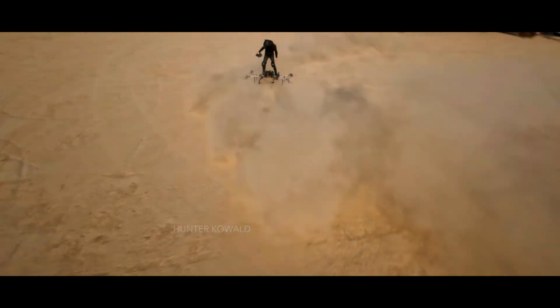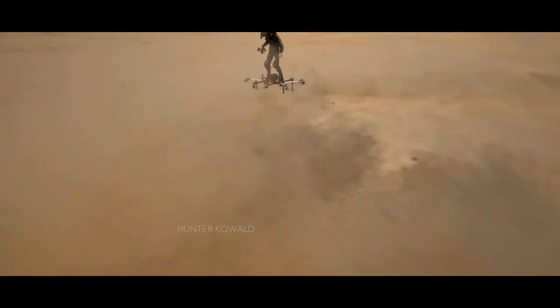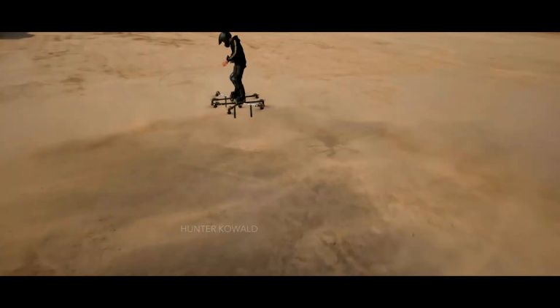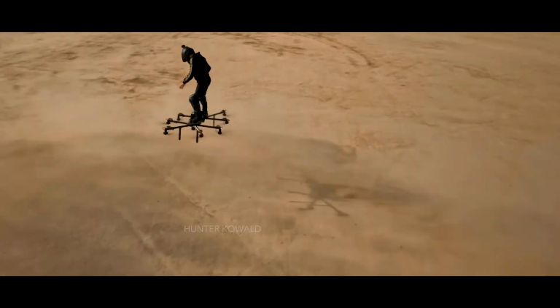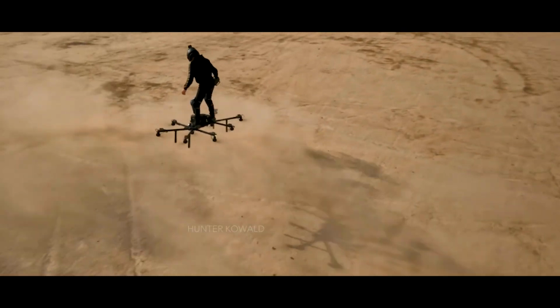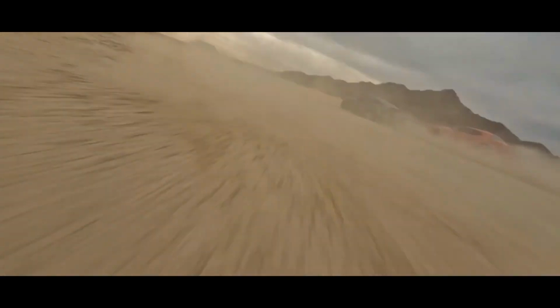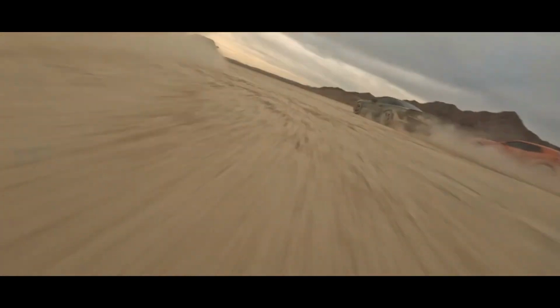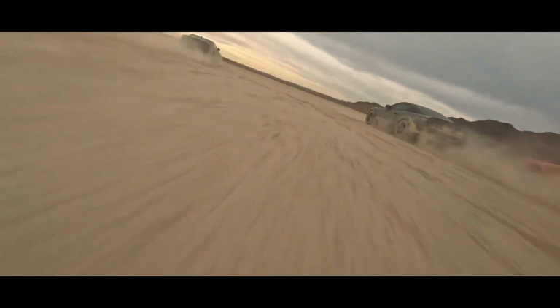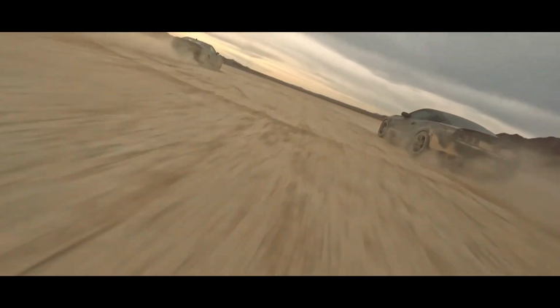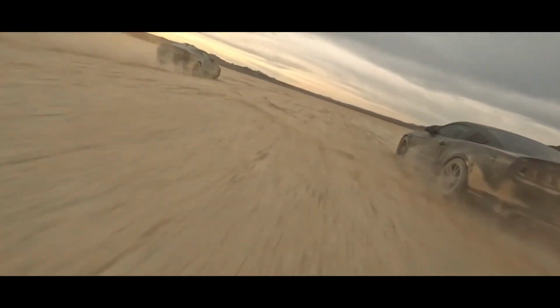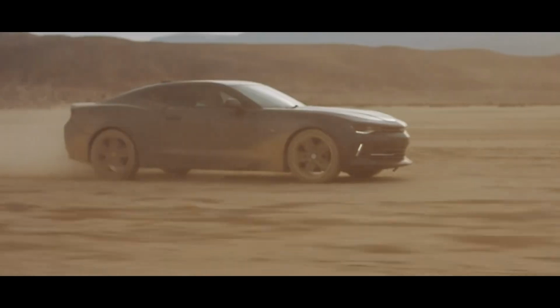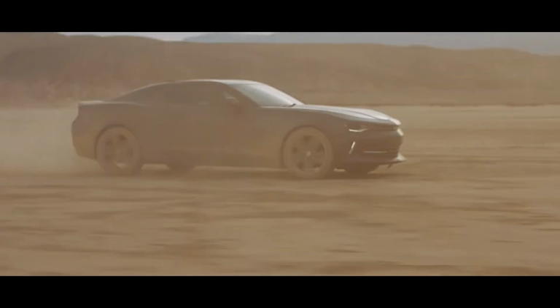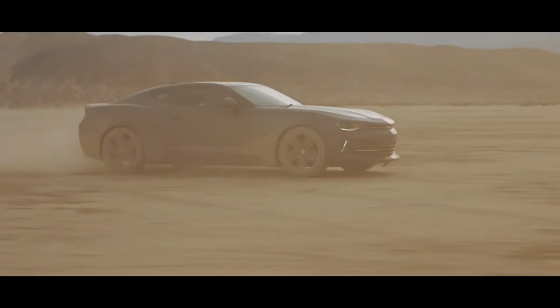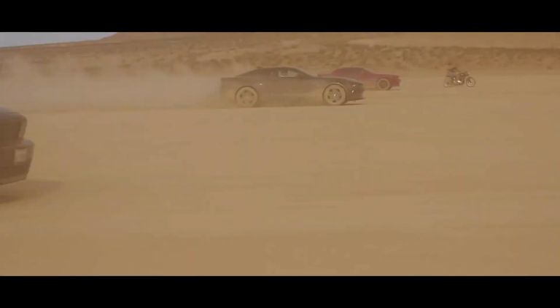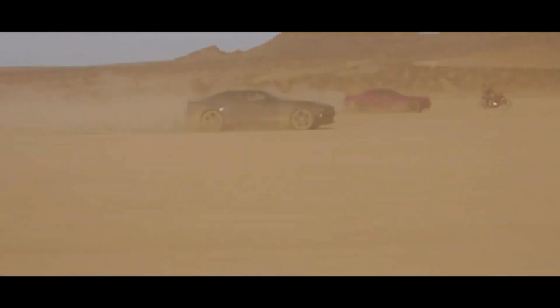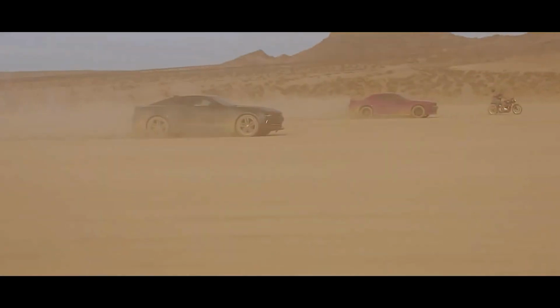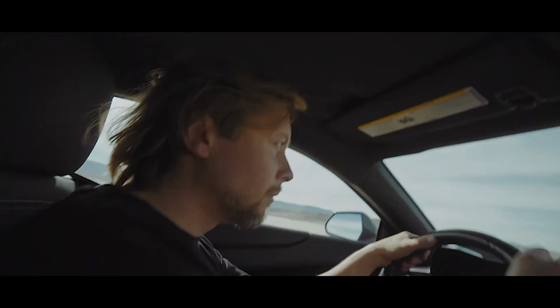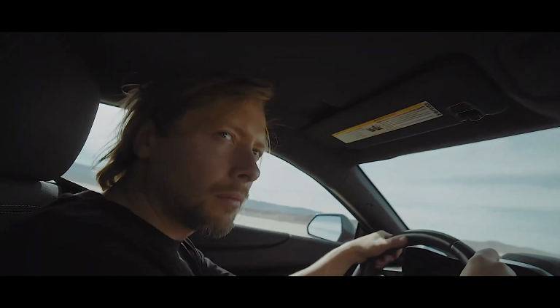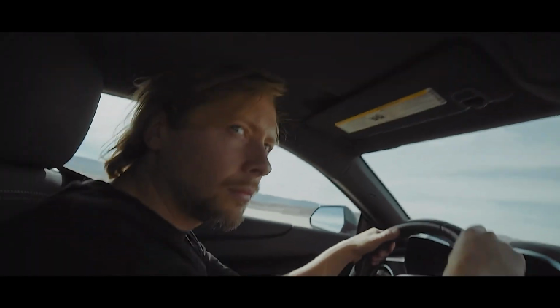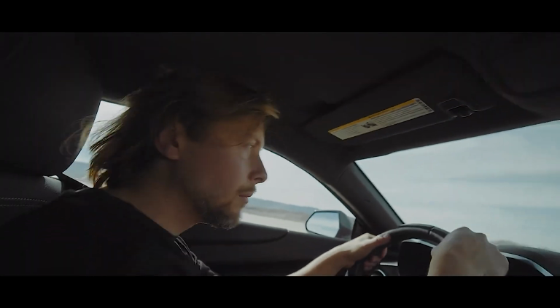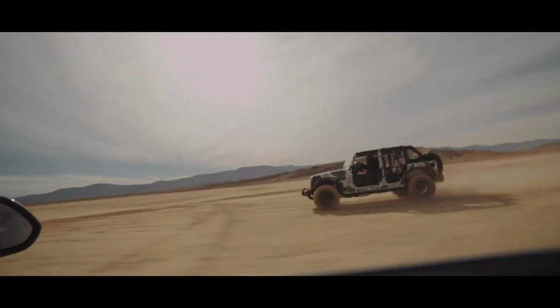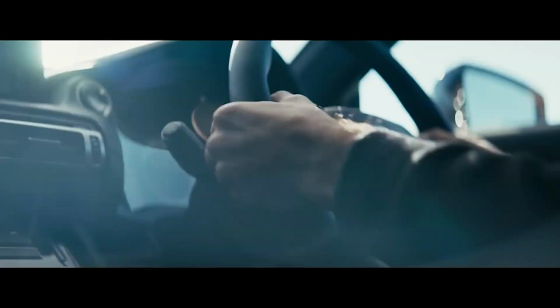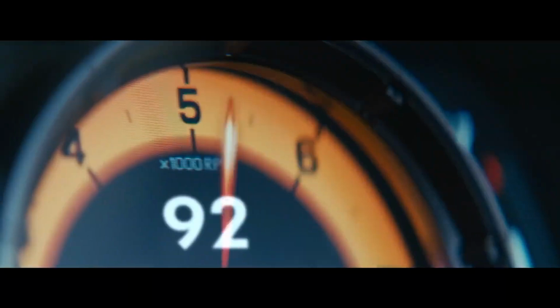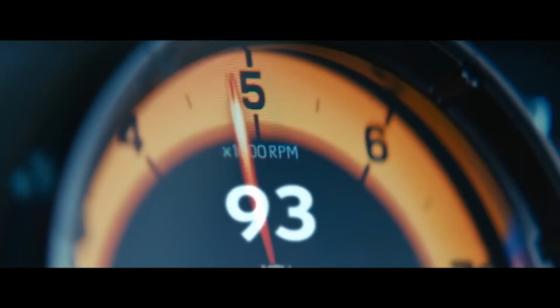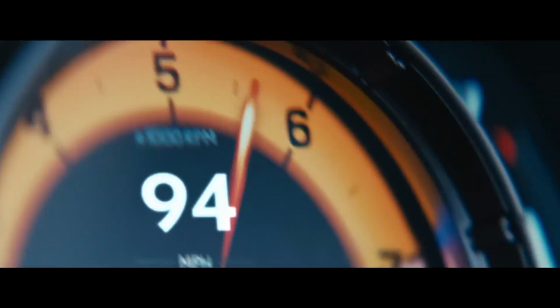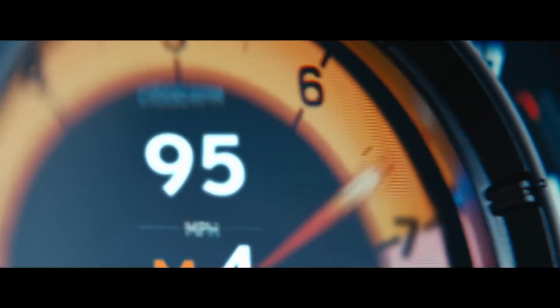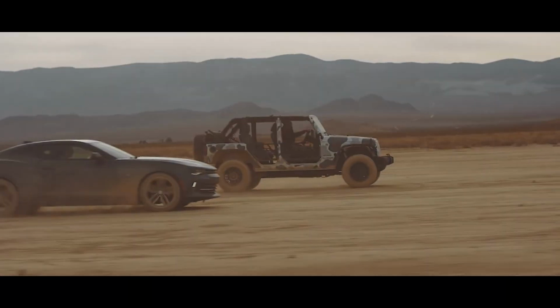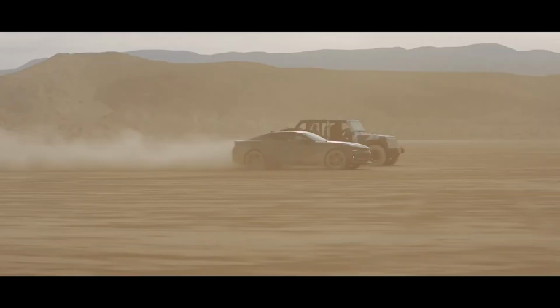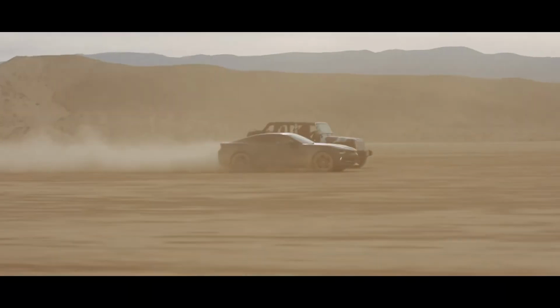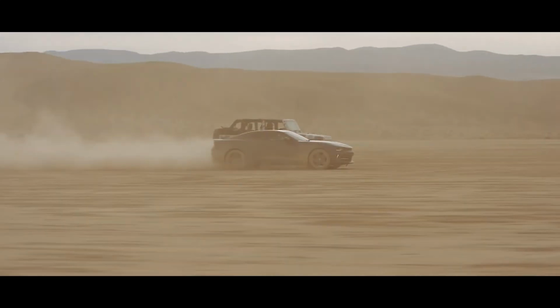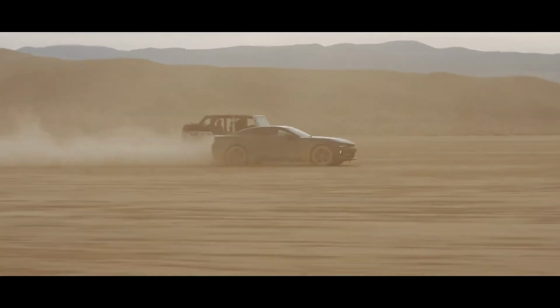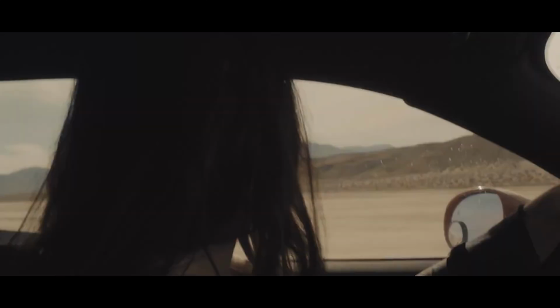The Camaro is looking frustrated as he's falling behind. And there he goes — it looks like he's been forced to activate his nitrous oxide system.